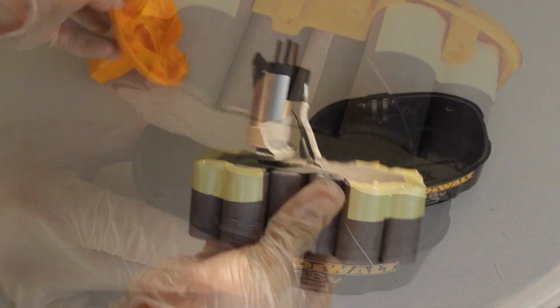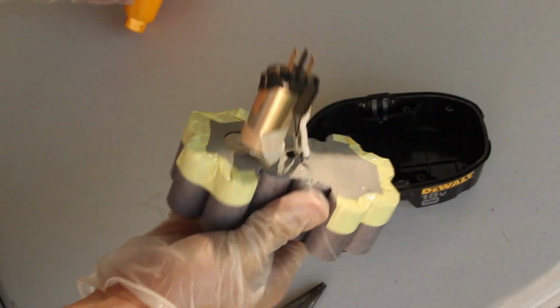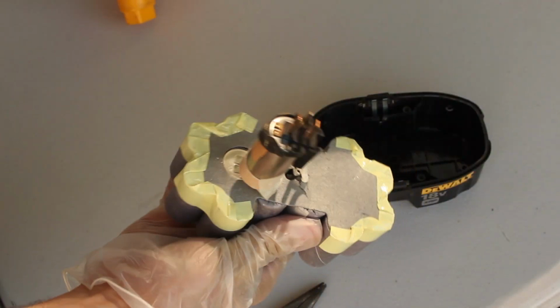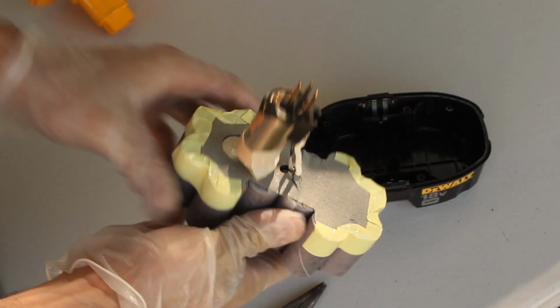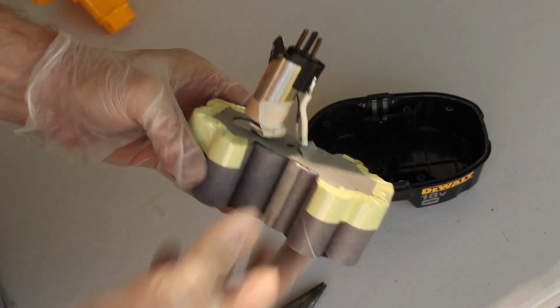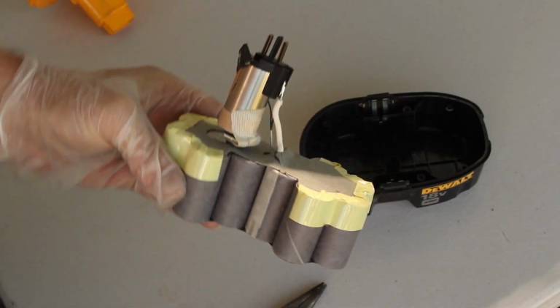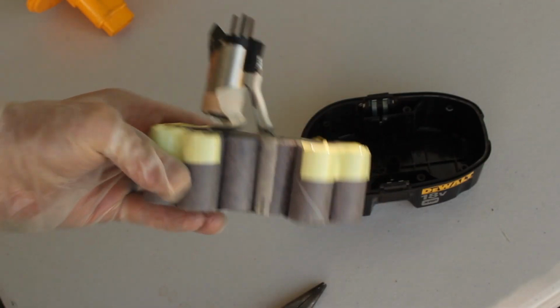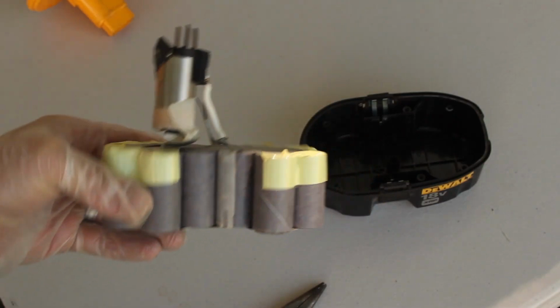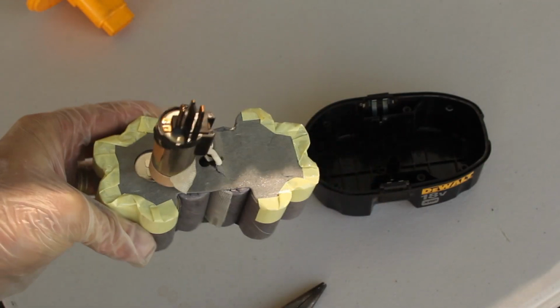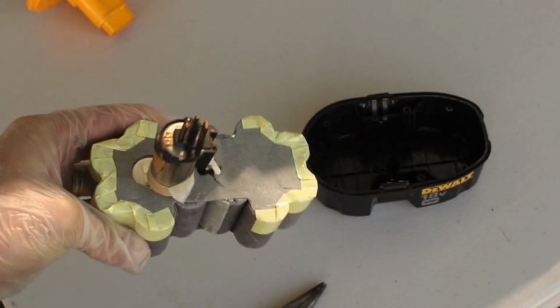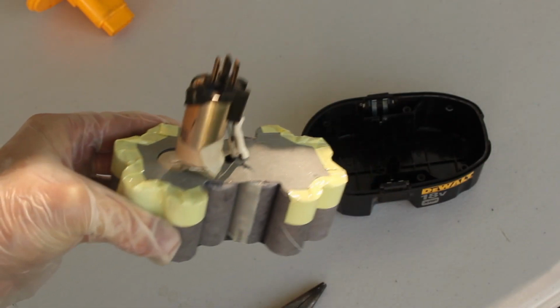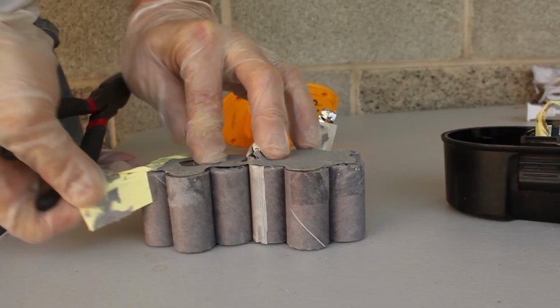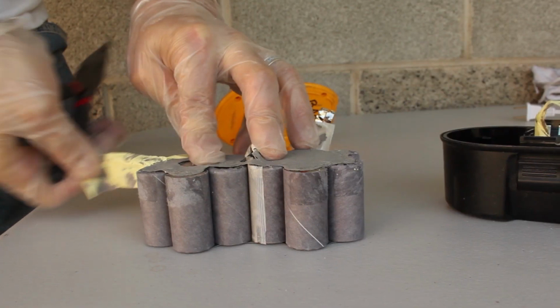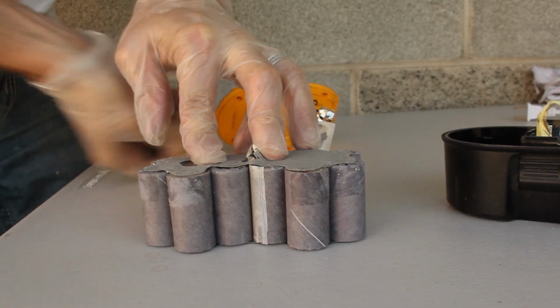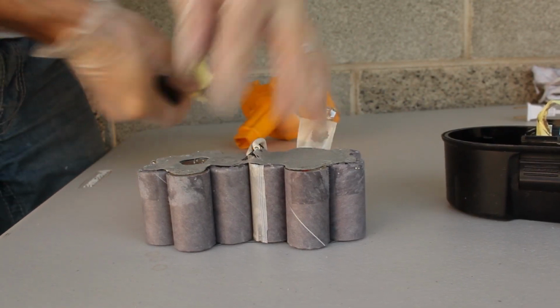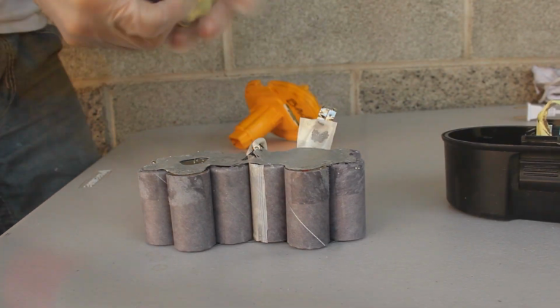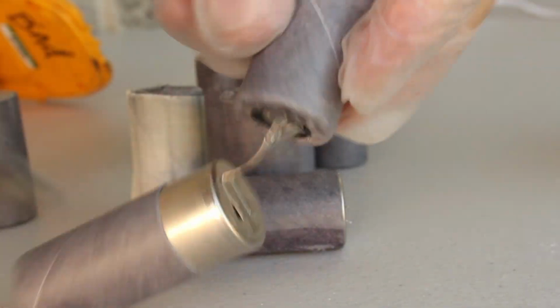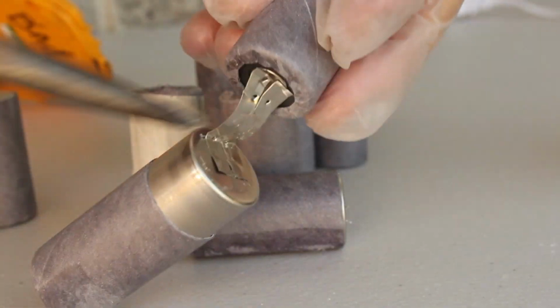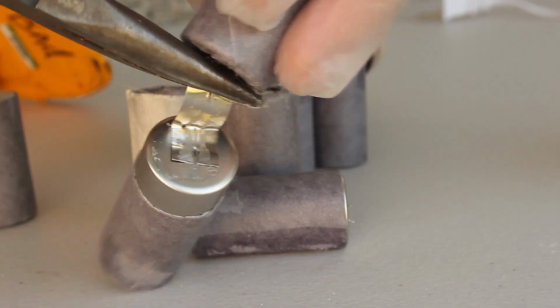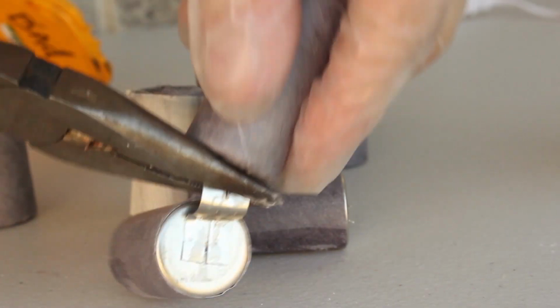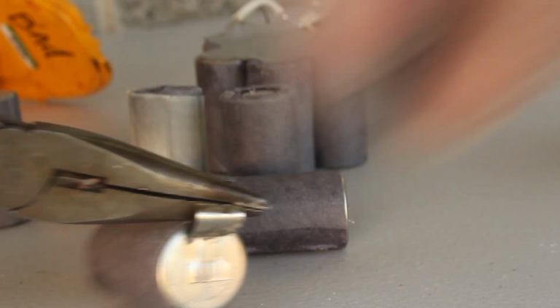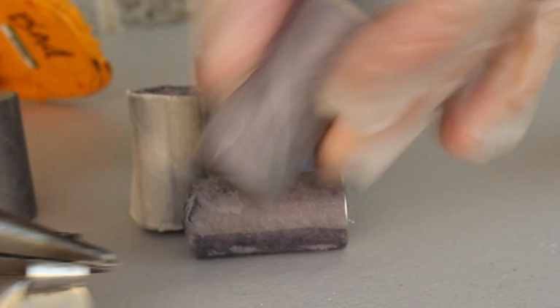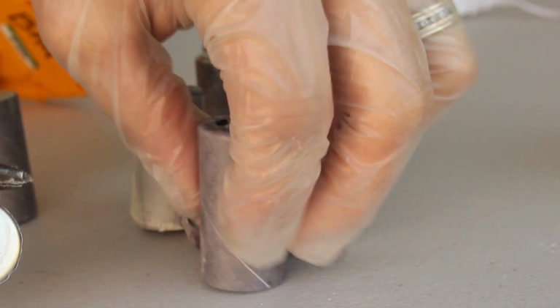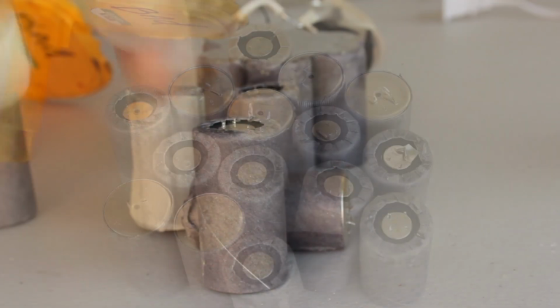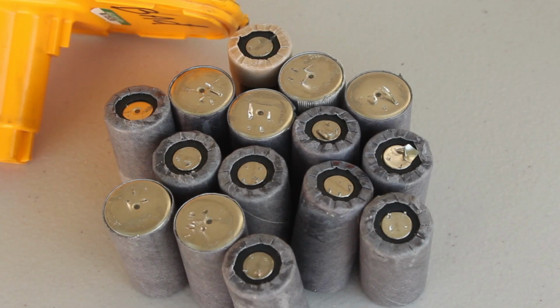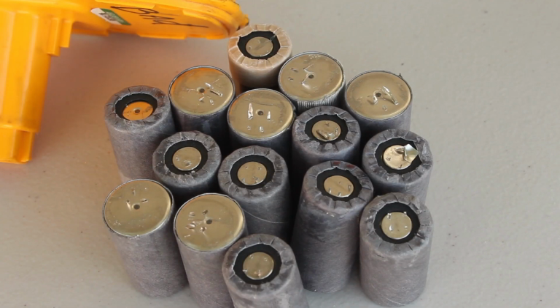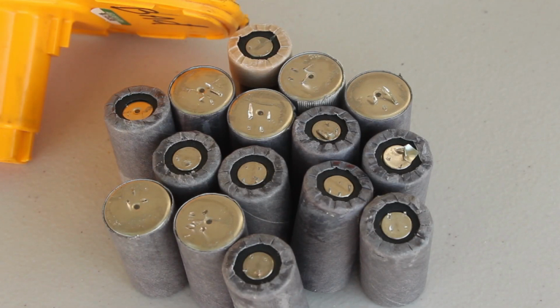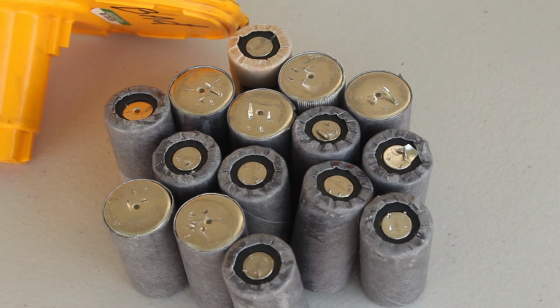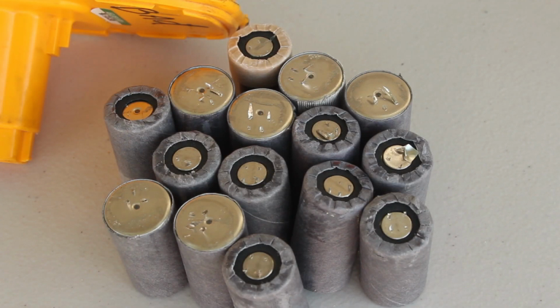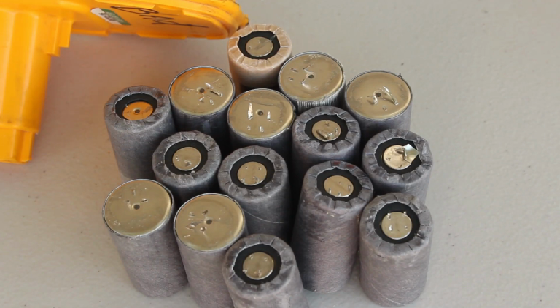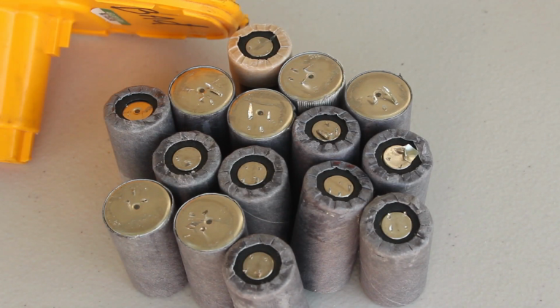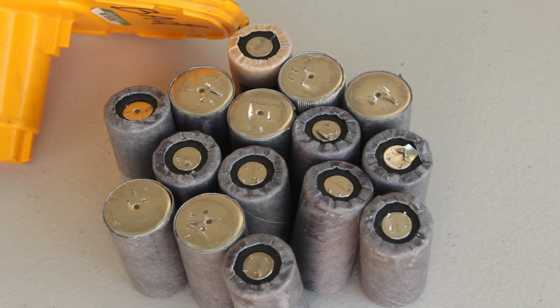With that removed, I've got access to the 15 cells that make up the battery pack, and I'm going to need to get them apart. So the tape comes off and the connector bands are all removed, so that I'm left with a total of 15 Sub-C NiCAD batteries.